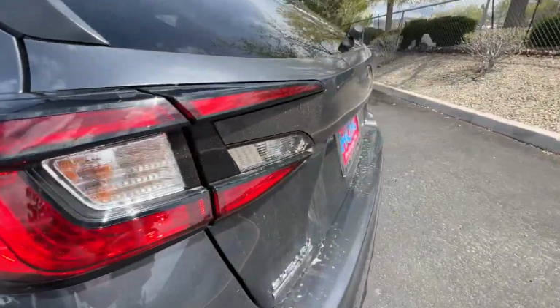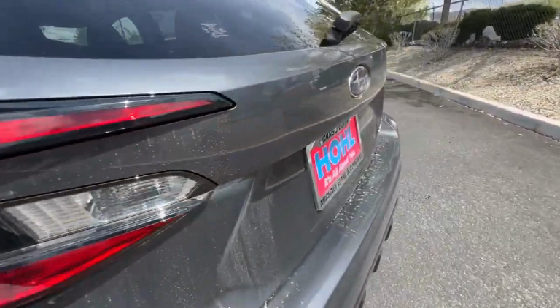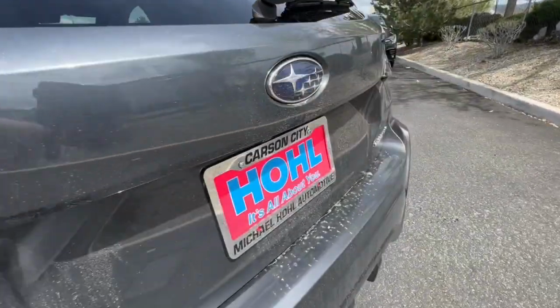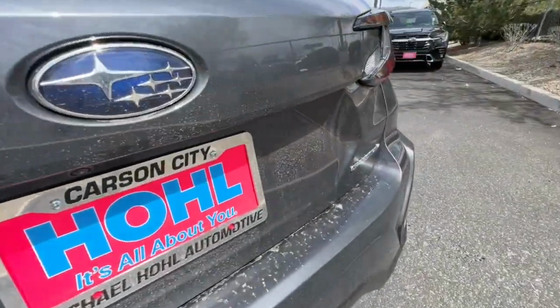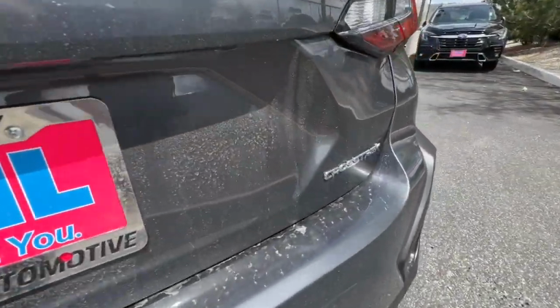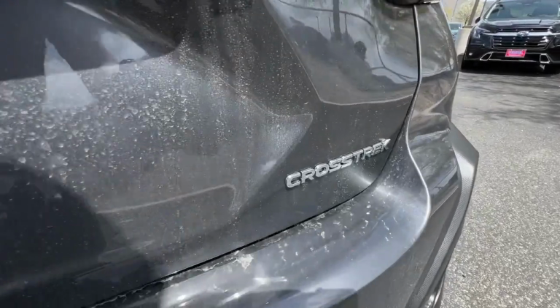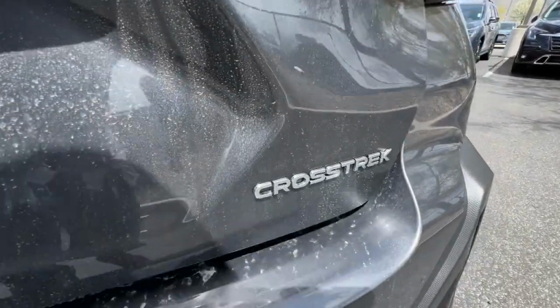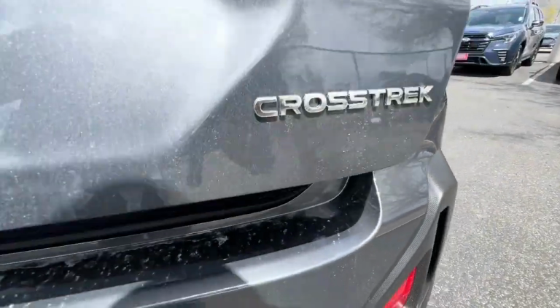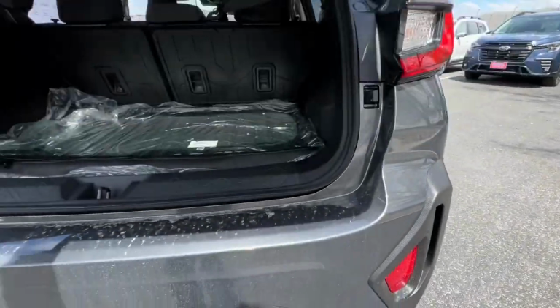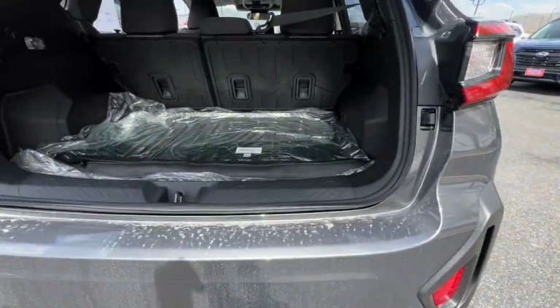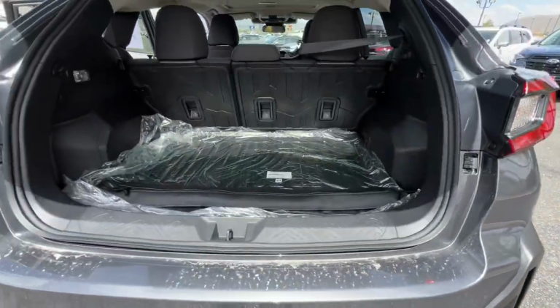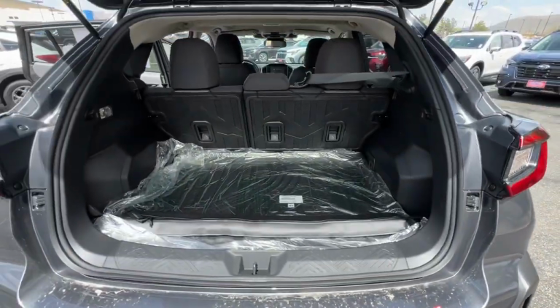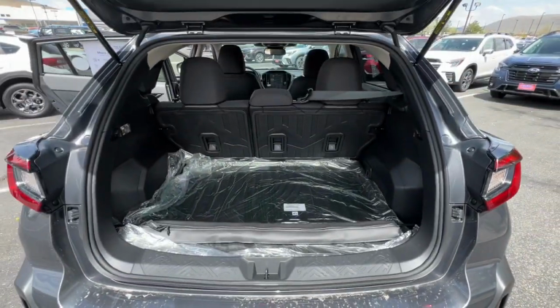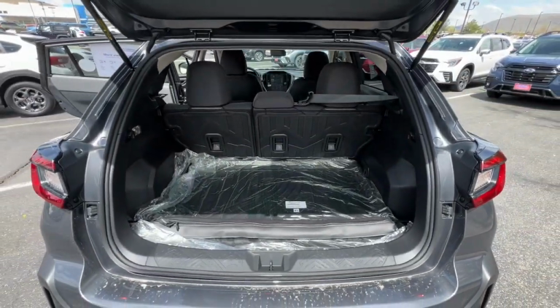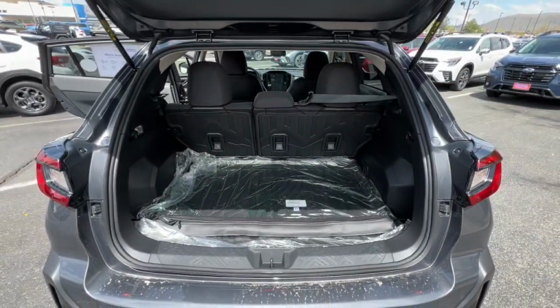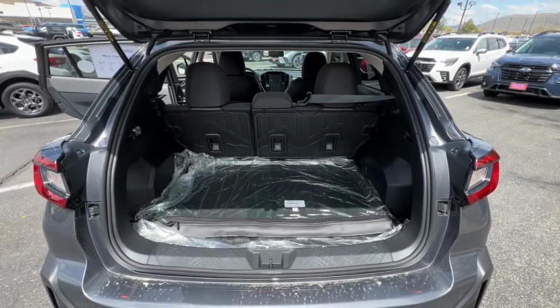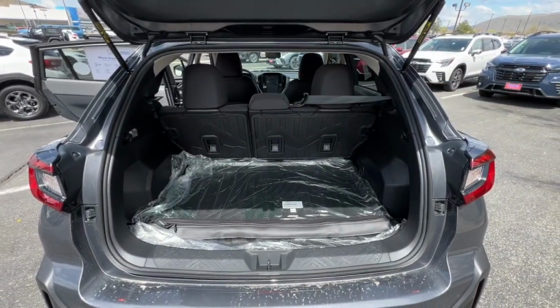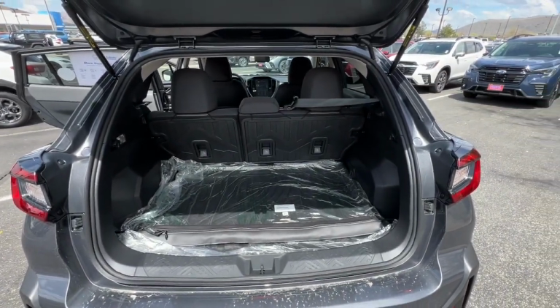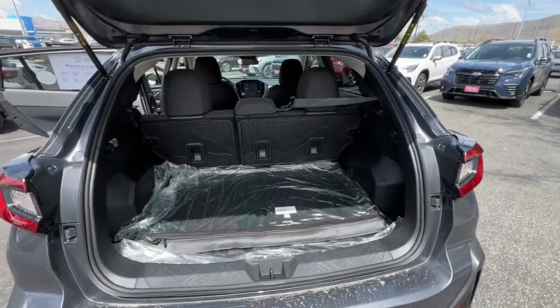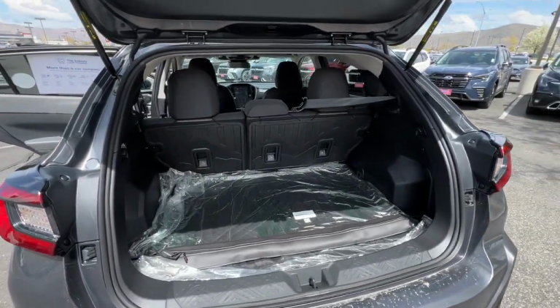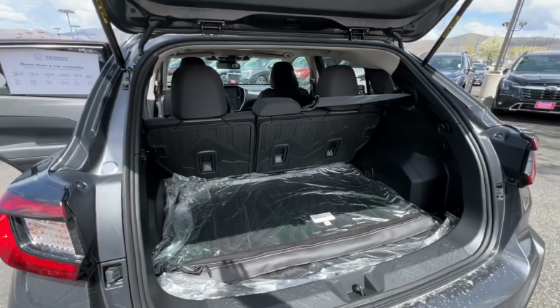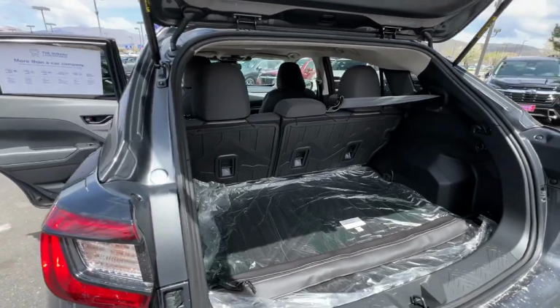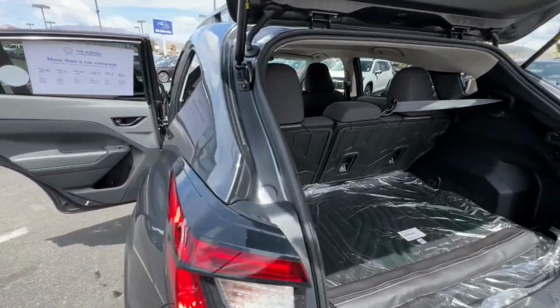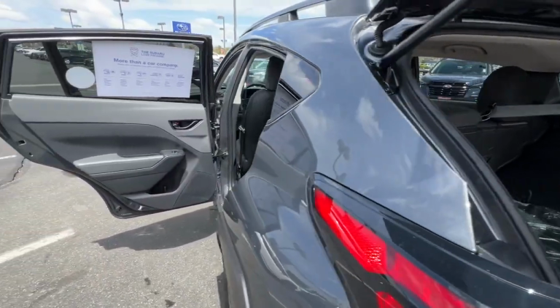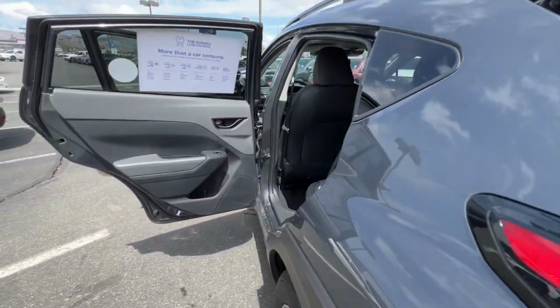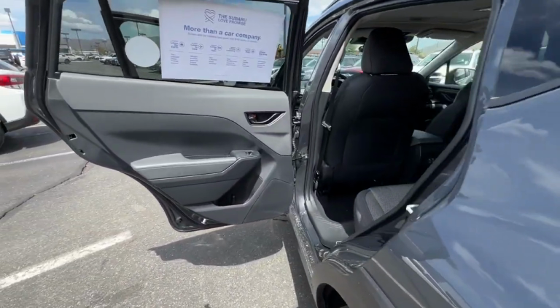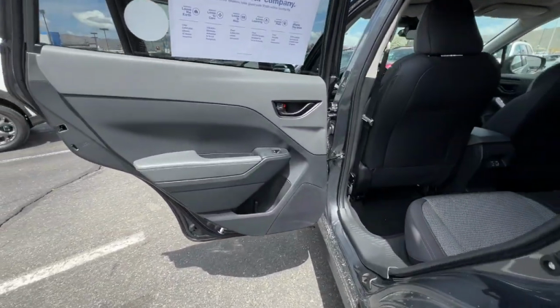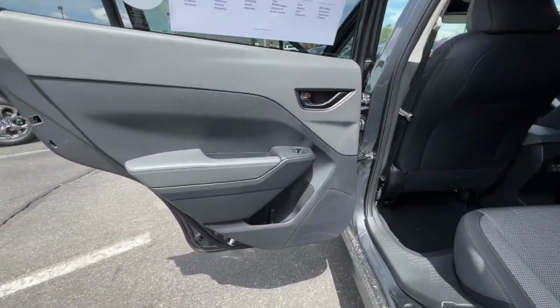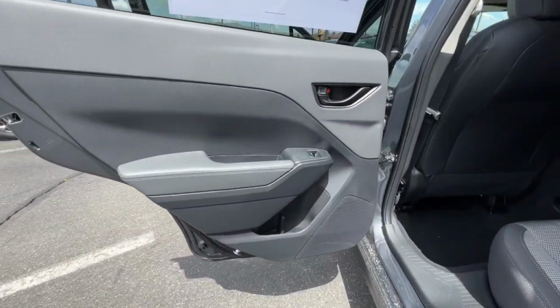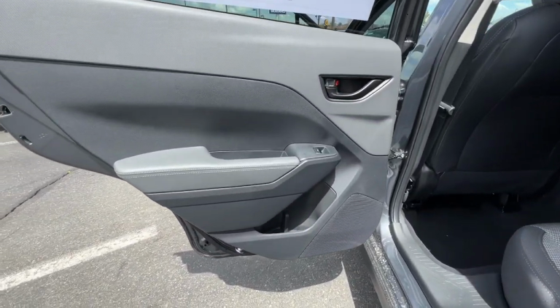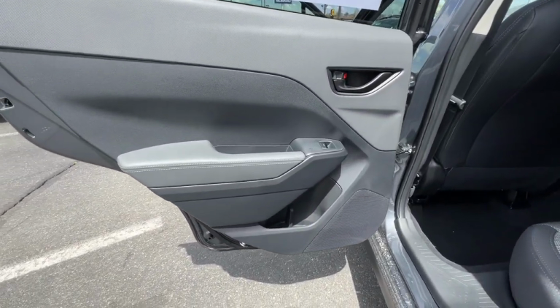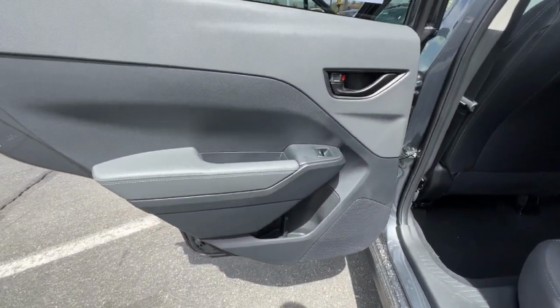SUV capability with a comfortable car-like ride — that's the Crosstrek. See for yourself when you take it out for a test drive. Our professional staff looks forward to giving you excellent service.